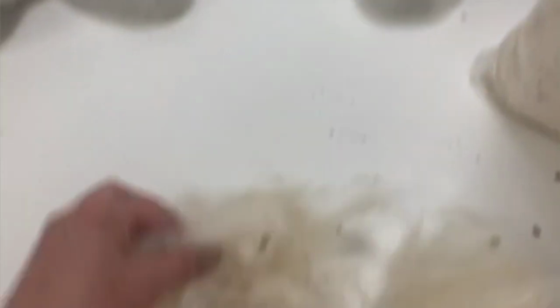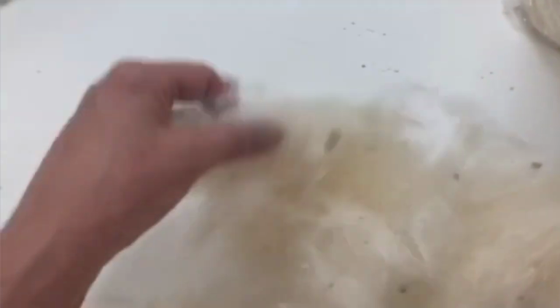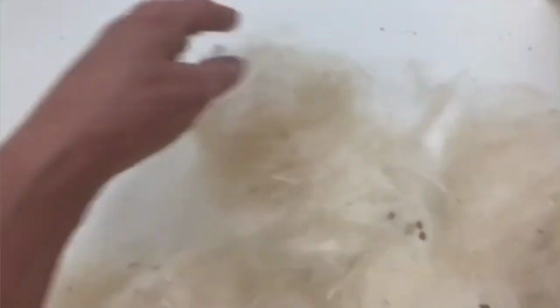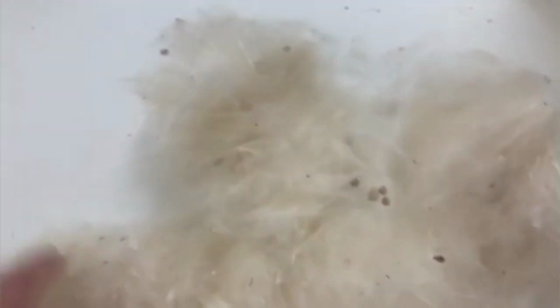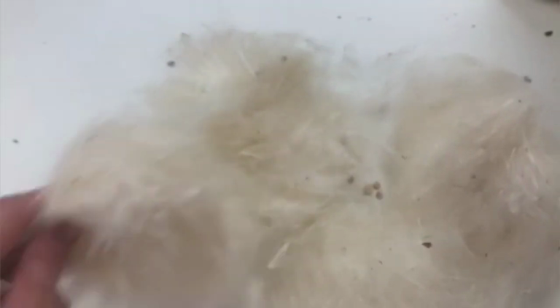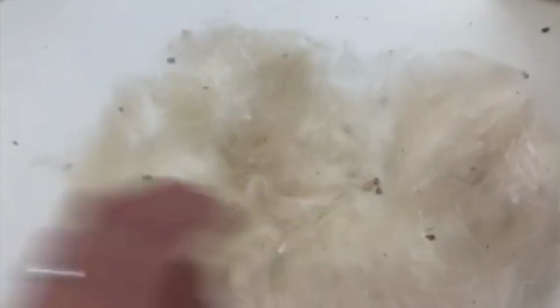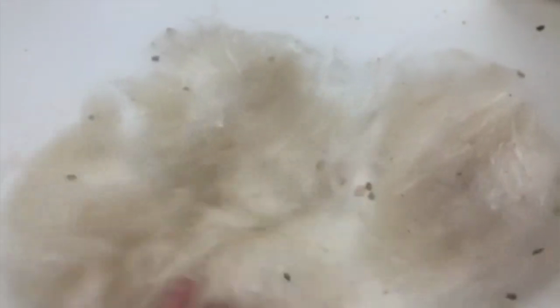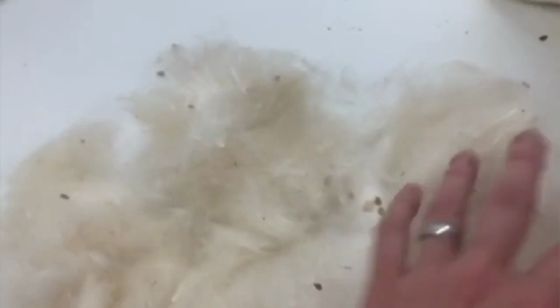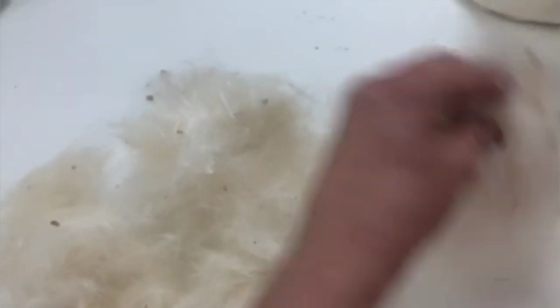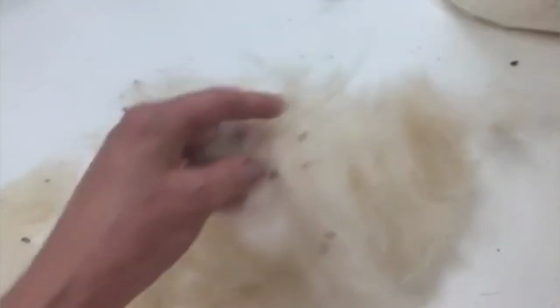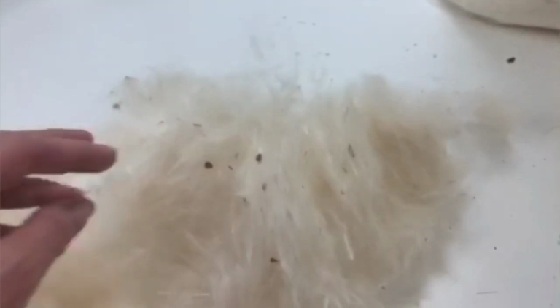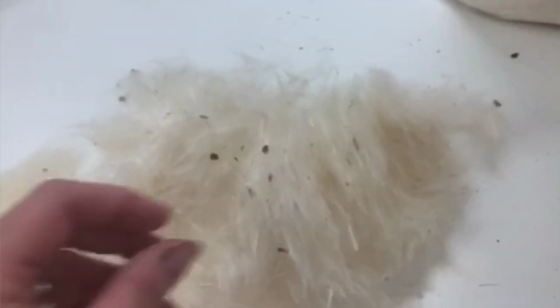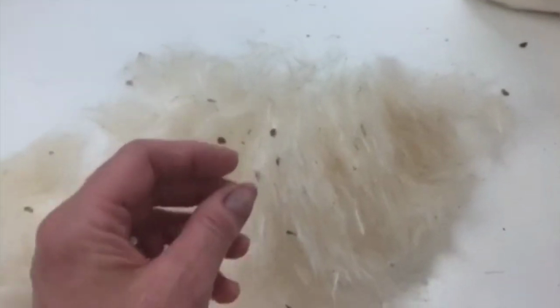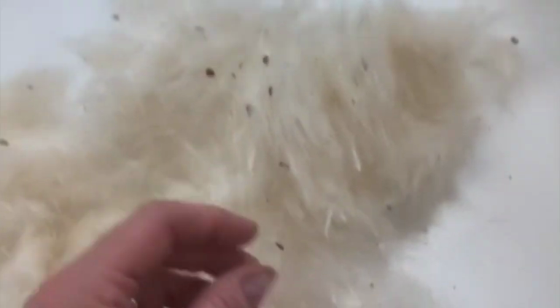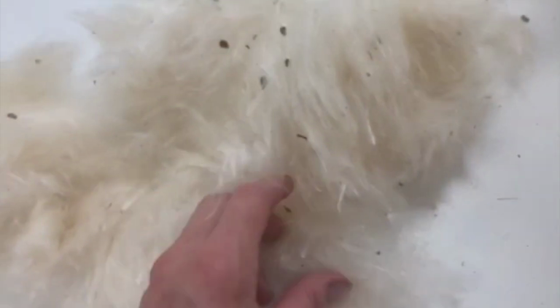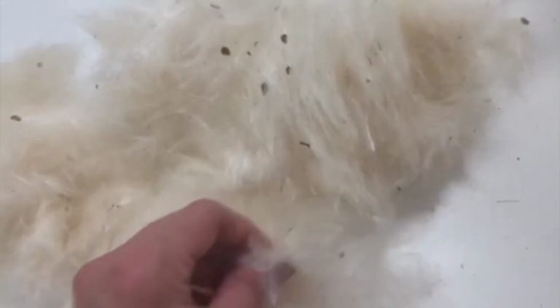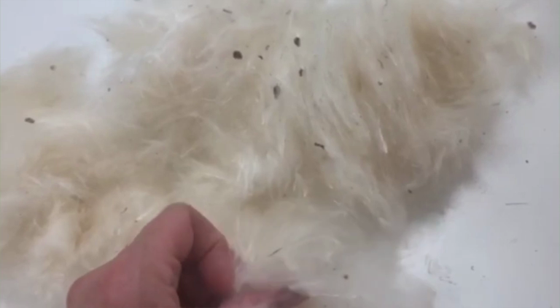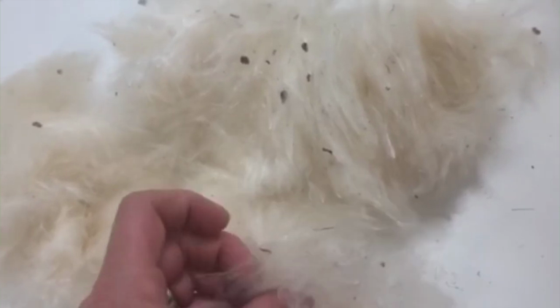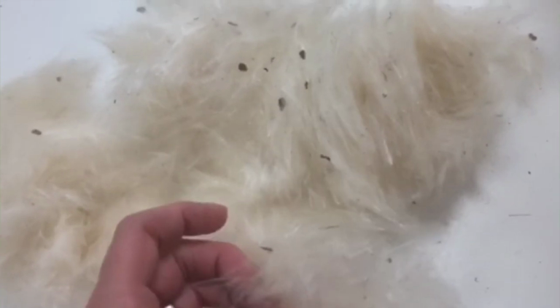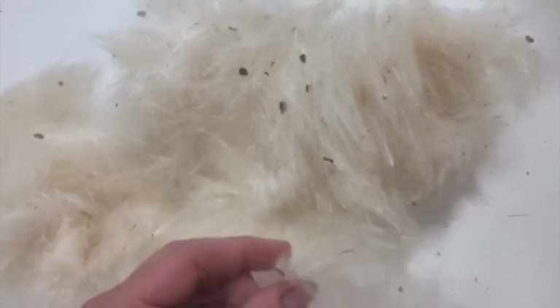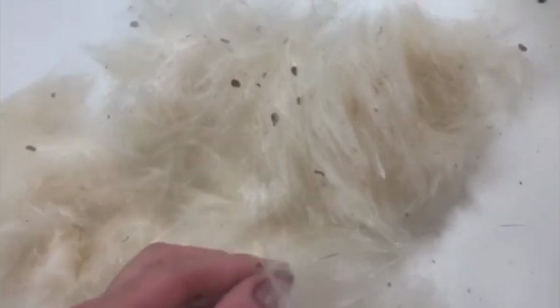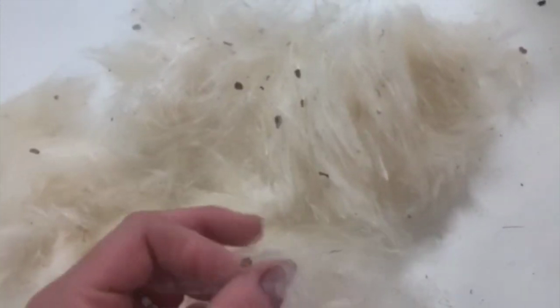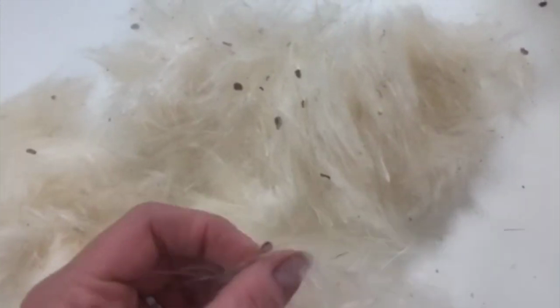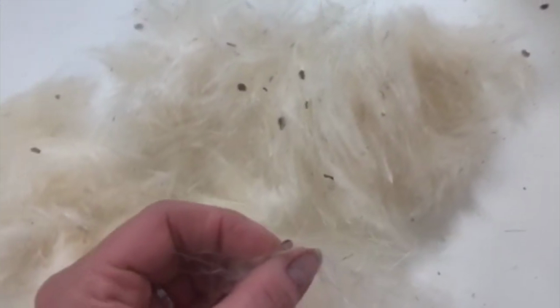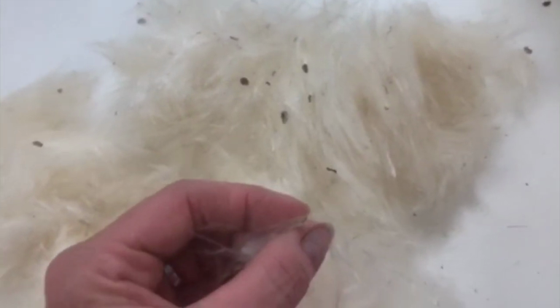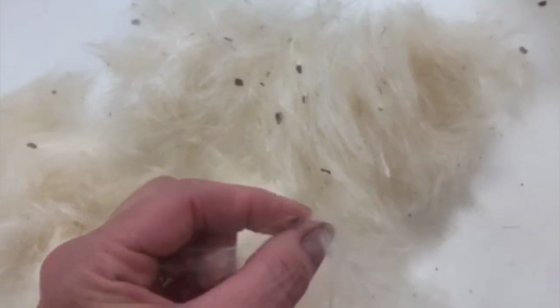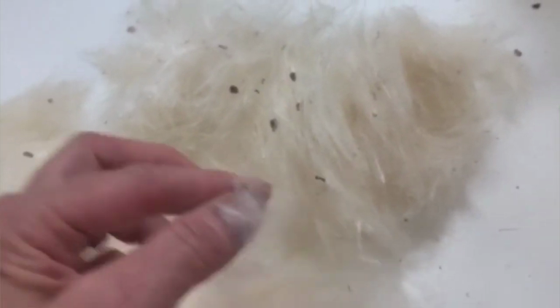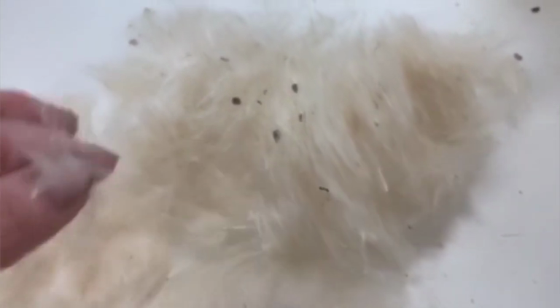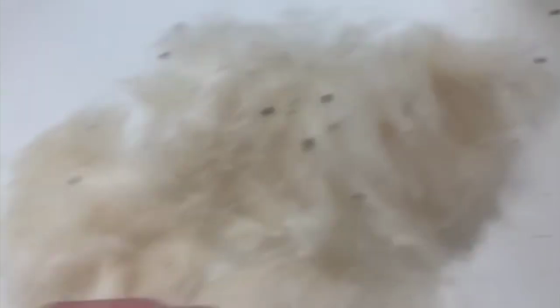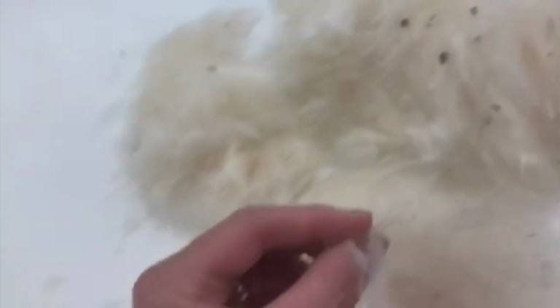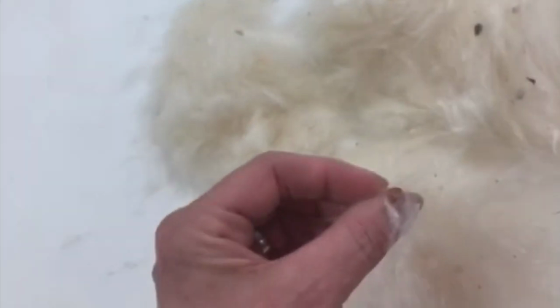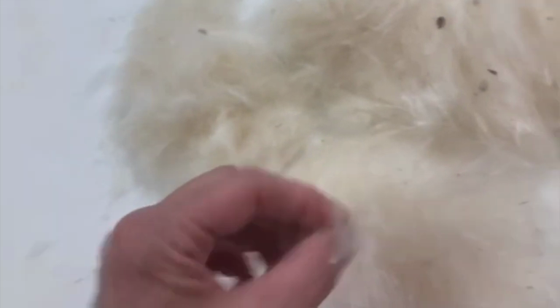It comes like this — it's fairly clean but it has all of these little seeds that you can see, and those need to be hand-picked out before I blend it in with the wool.